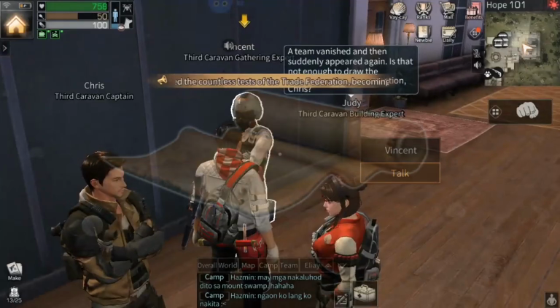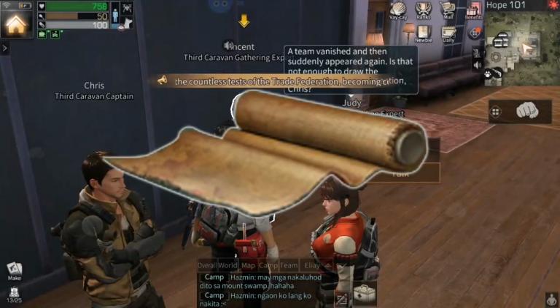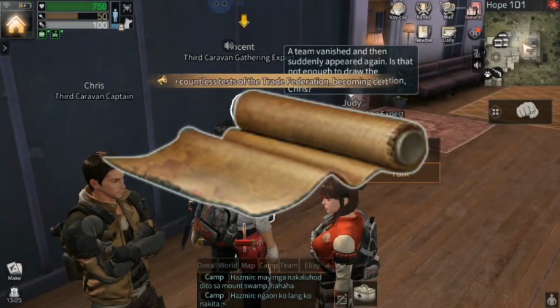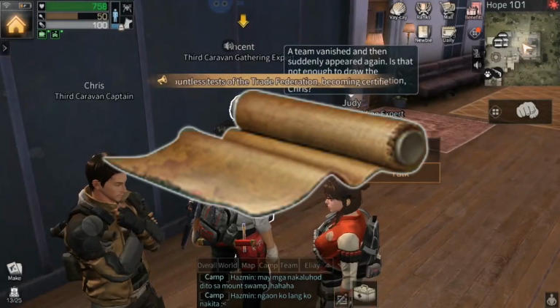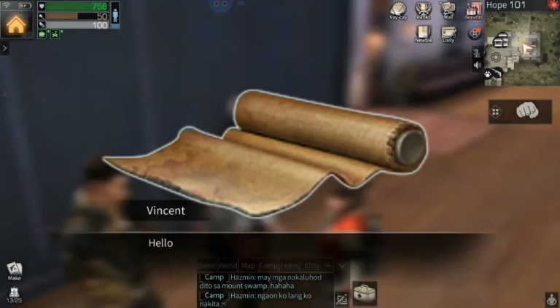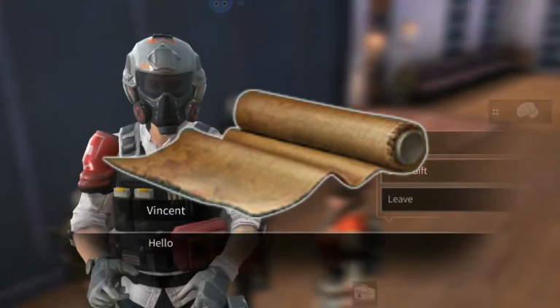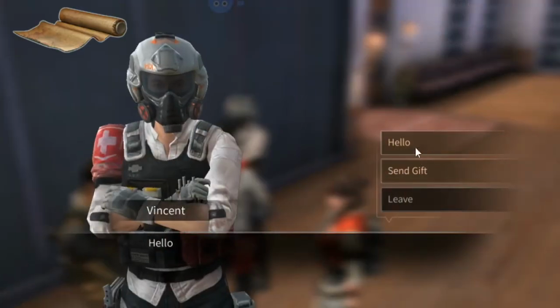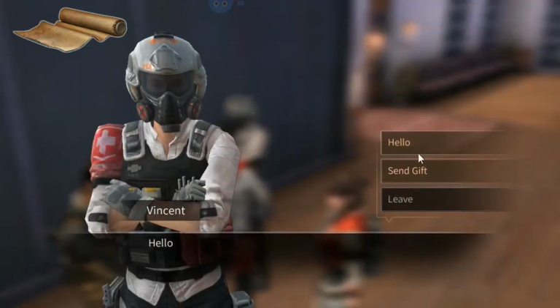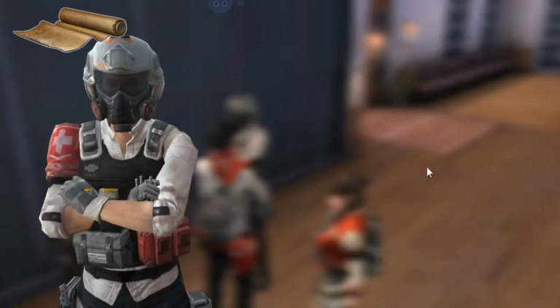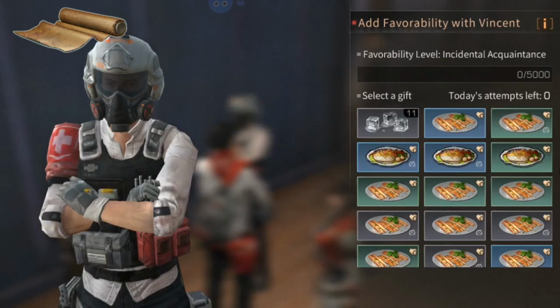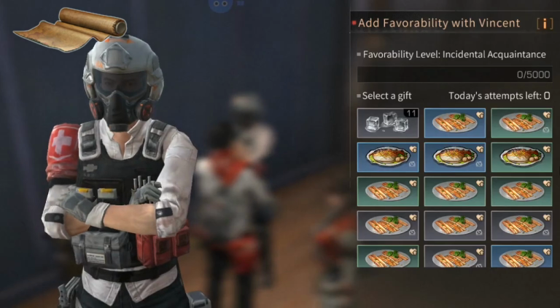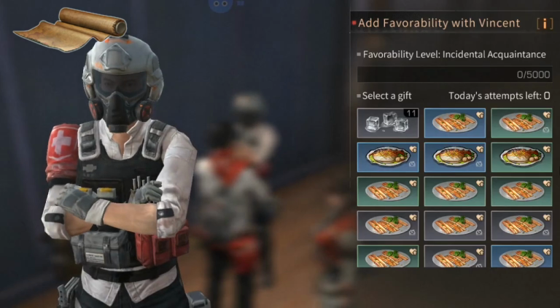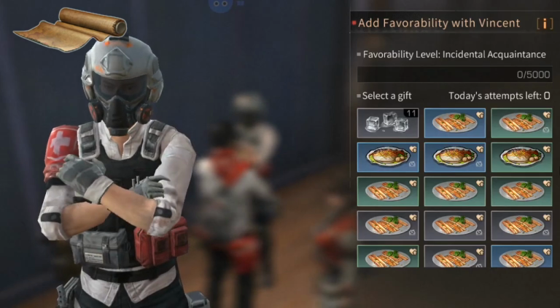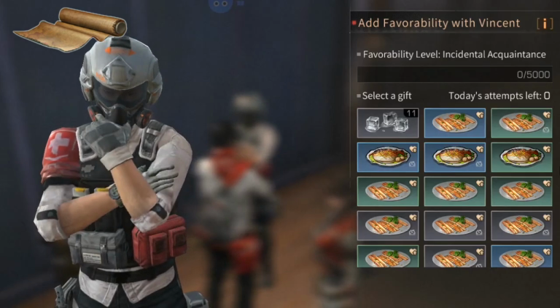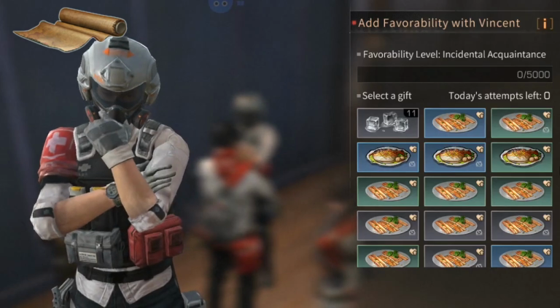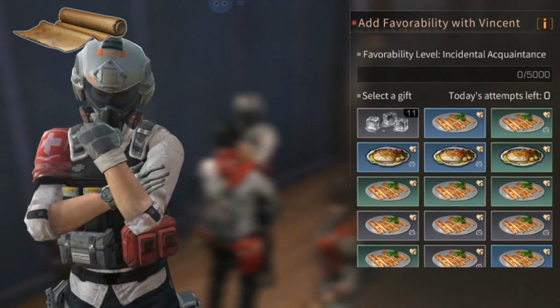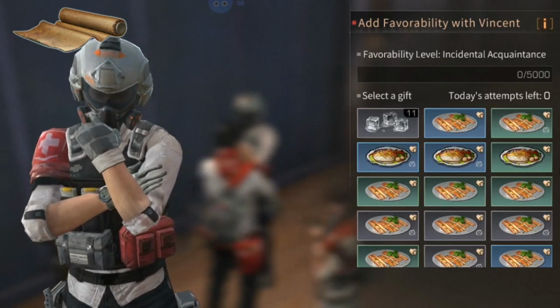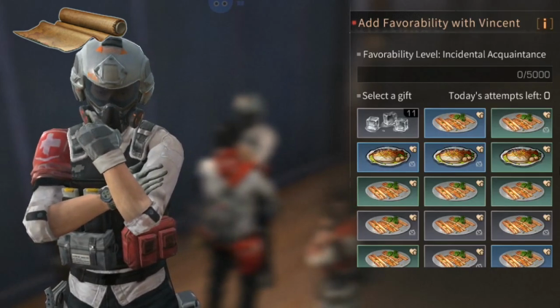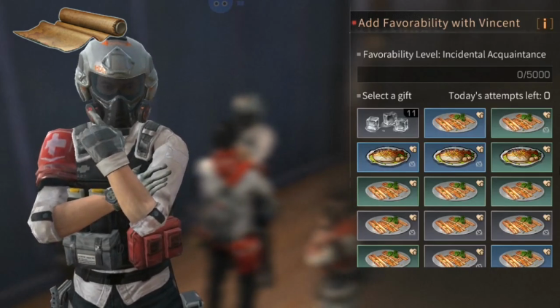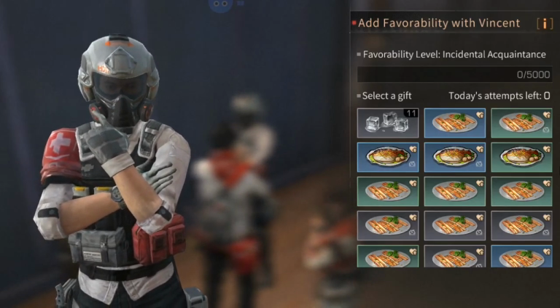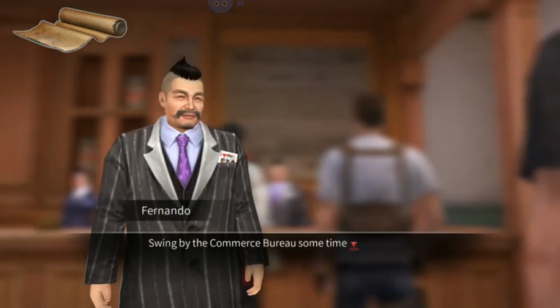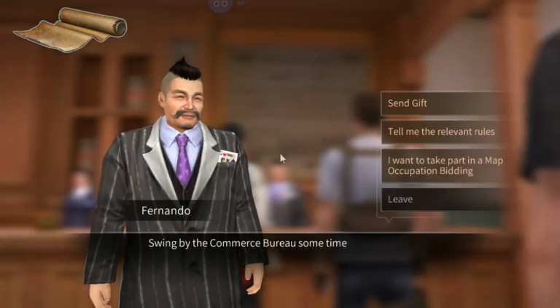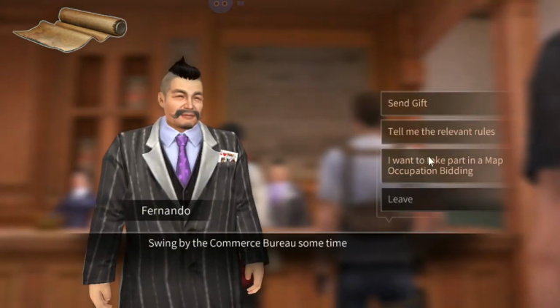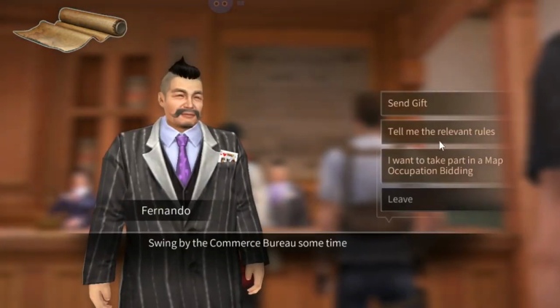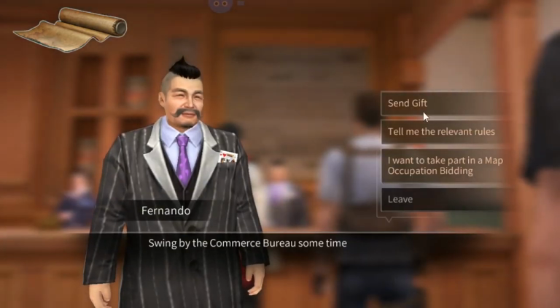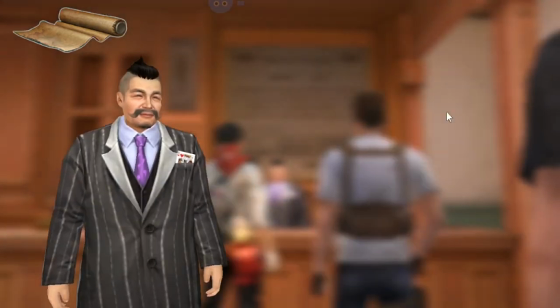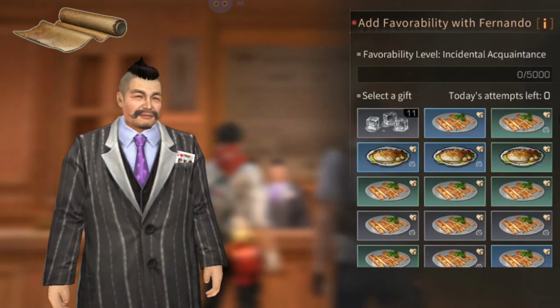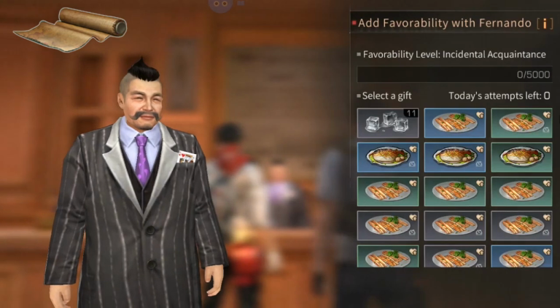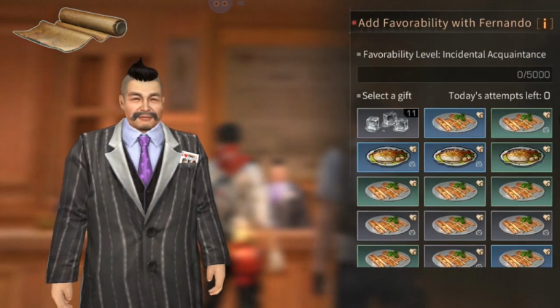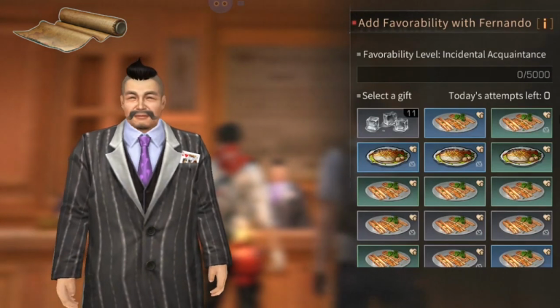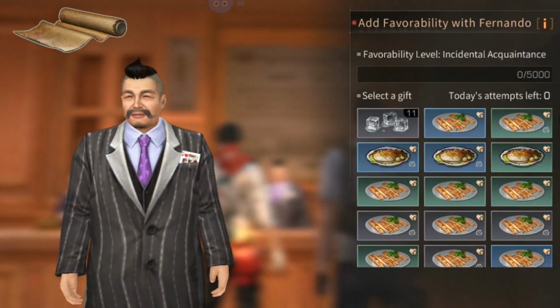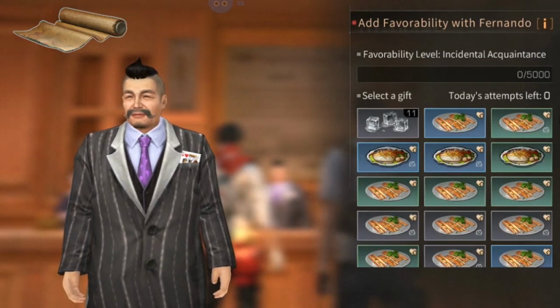For armor materials, you can find Vincent, the Caravan Gatrimk expert, at City Hall, and also from Fernando, the caravan vice captain of the camp.